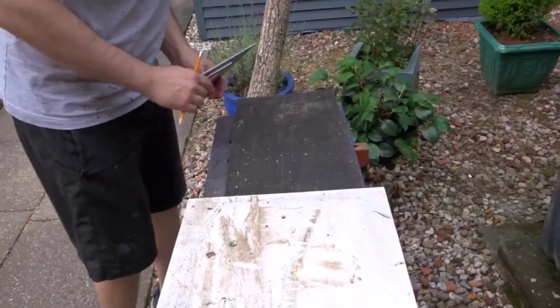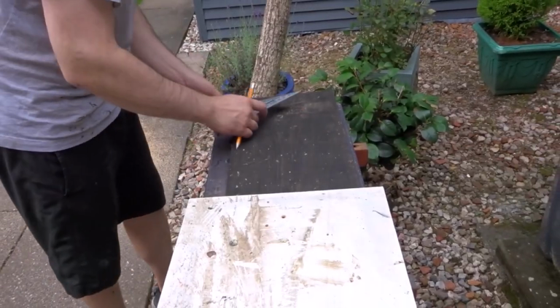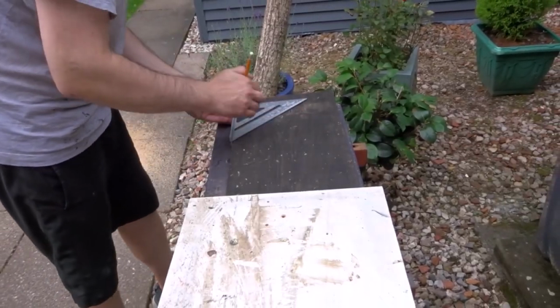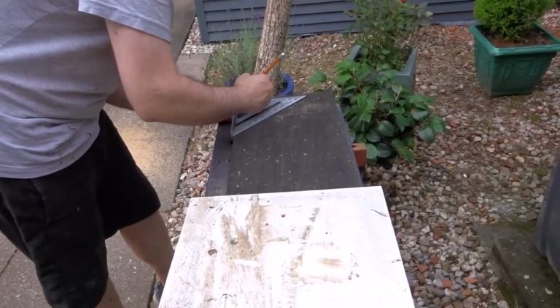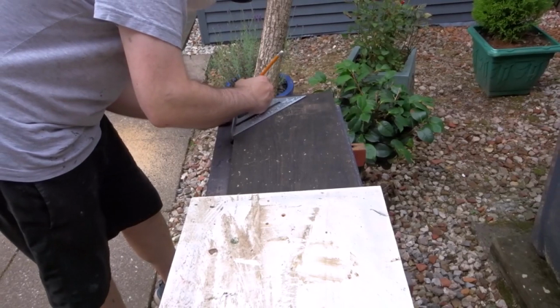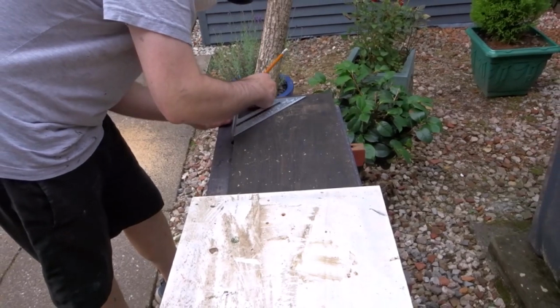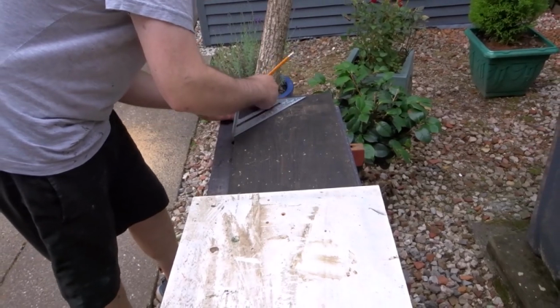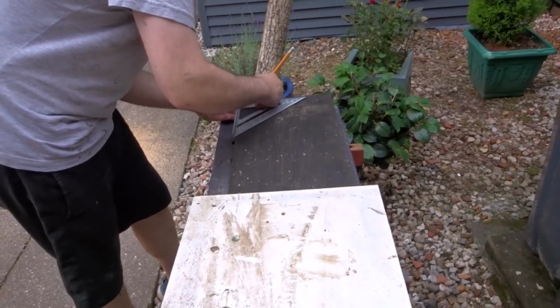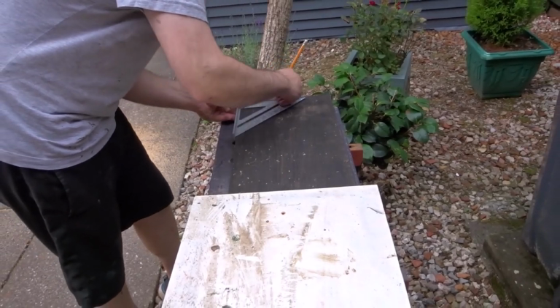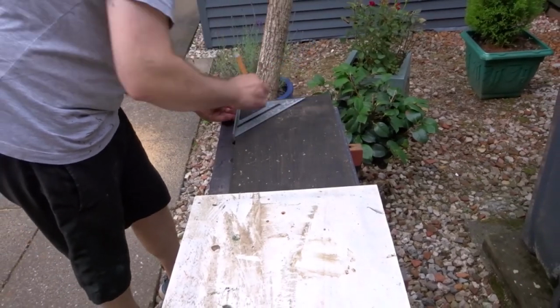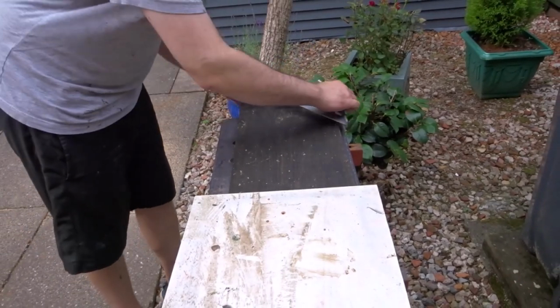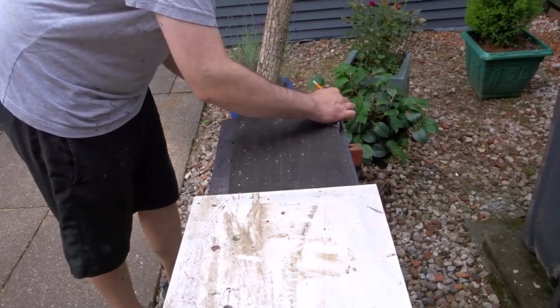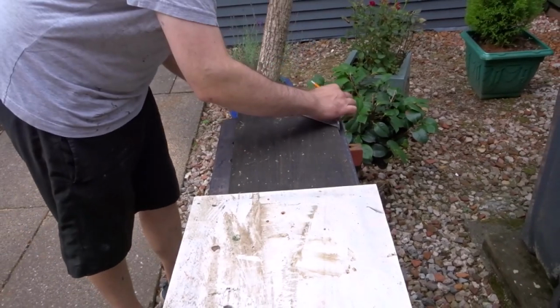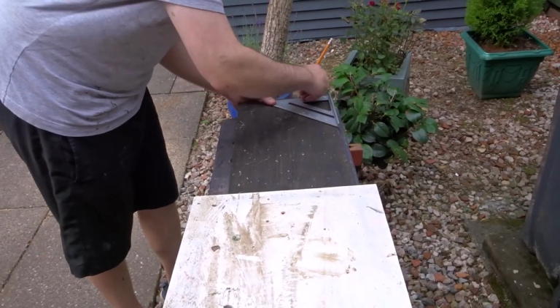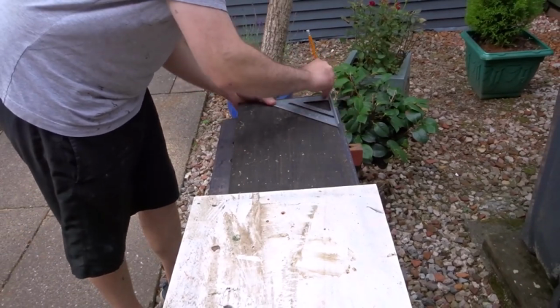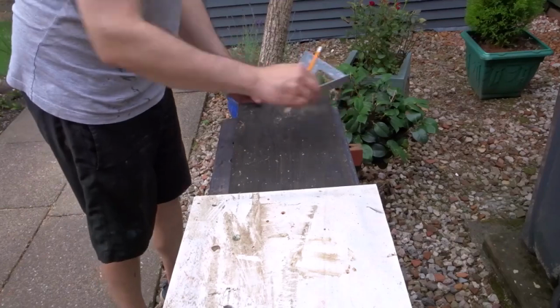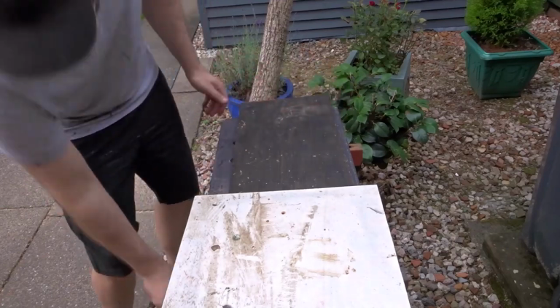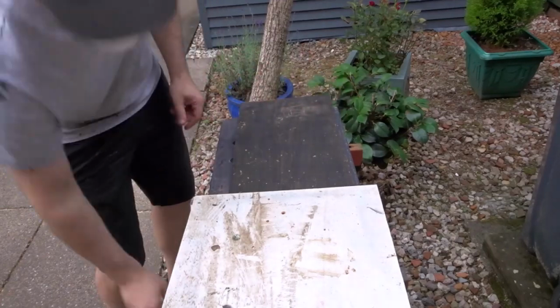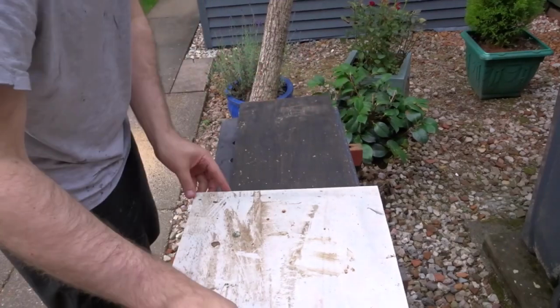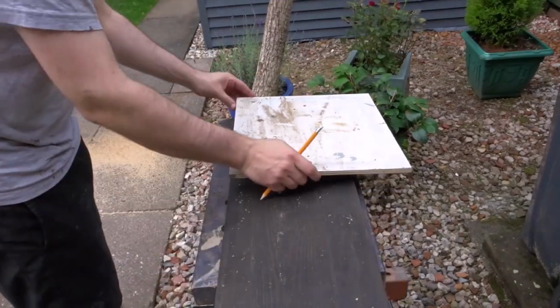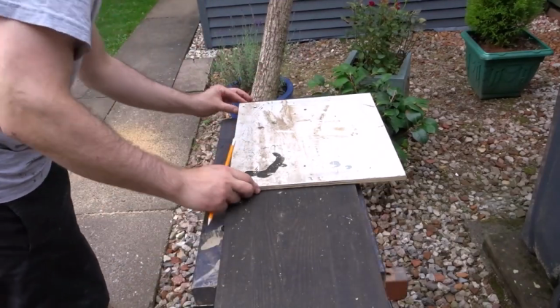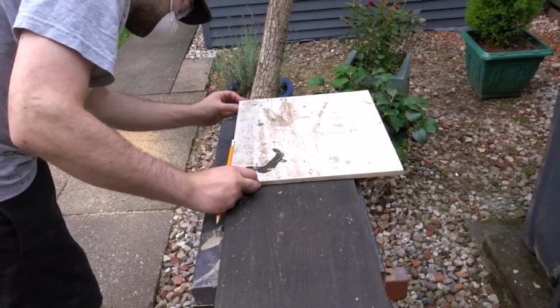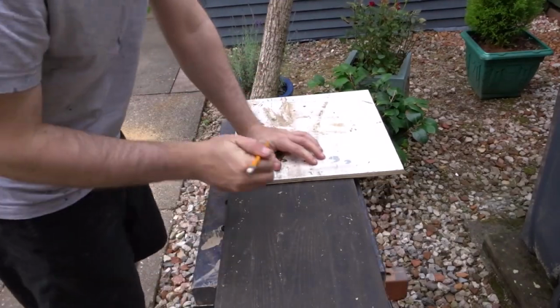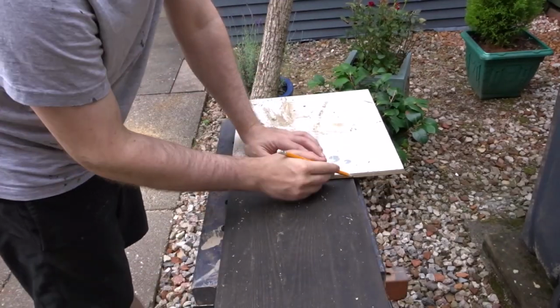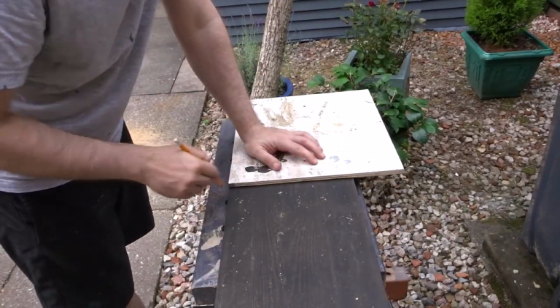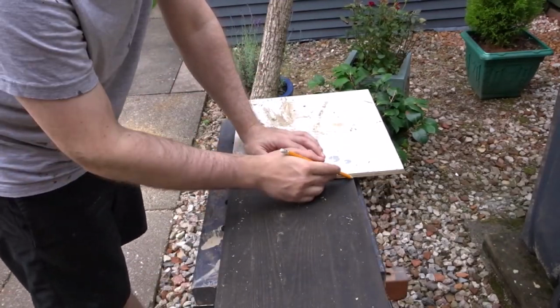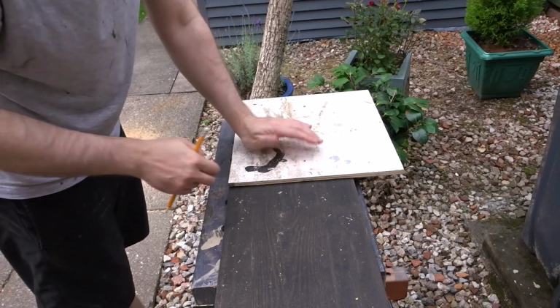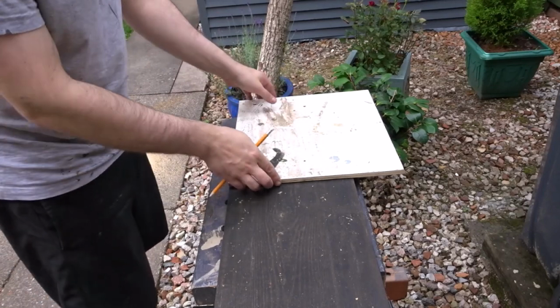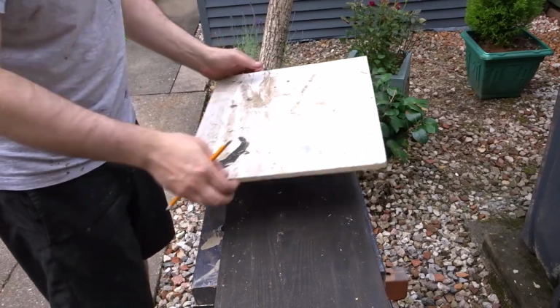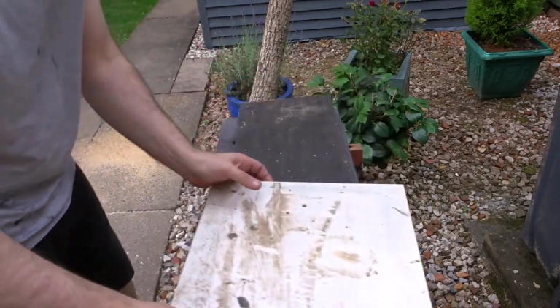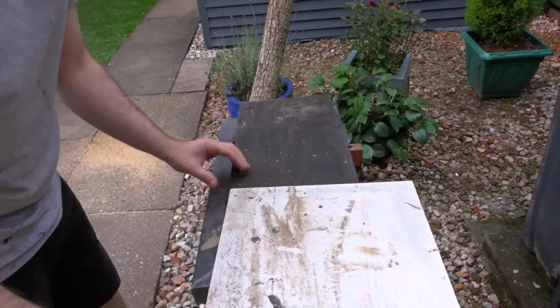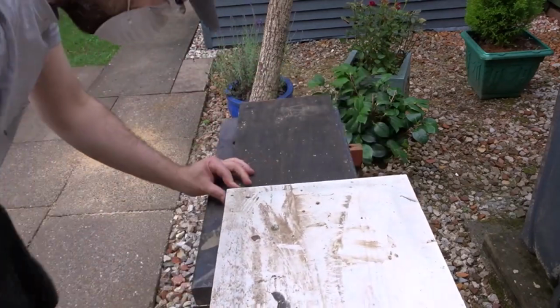I took a speed square and marked up the two sections for the front and back of the box. I'm using the base as a kind of template because I want the back and front to be the same width as the base.